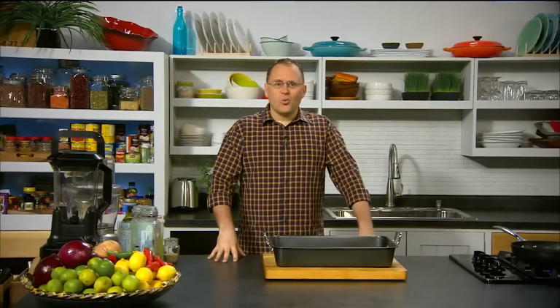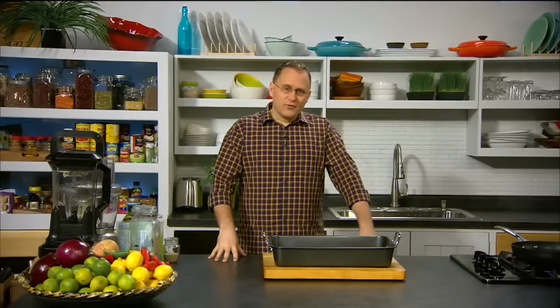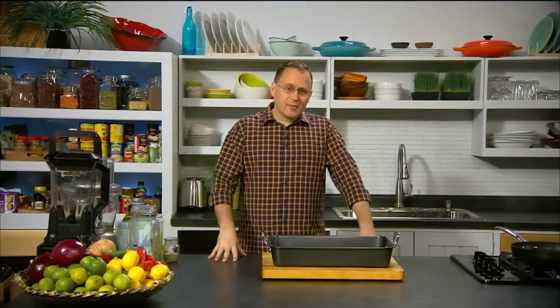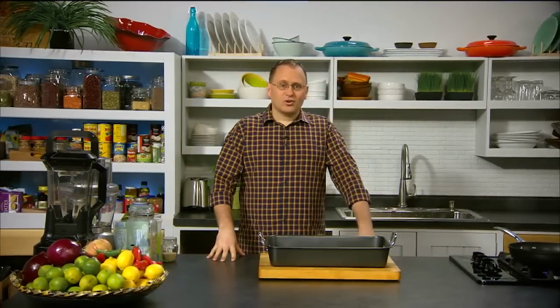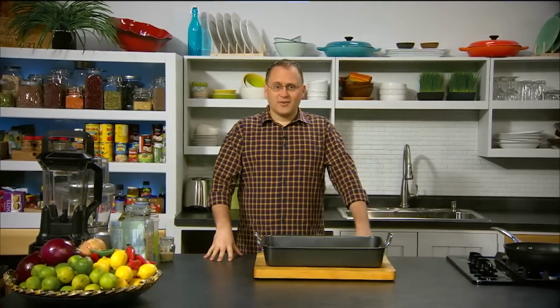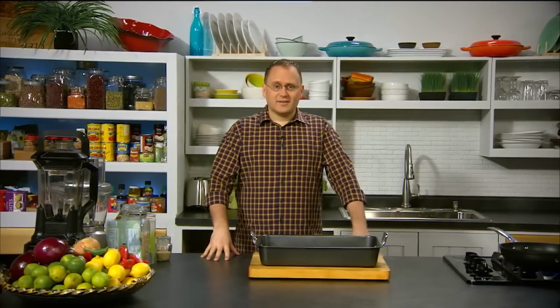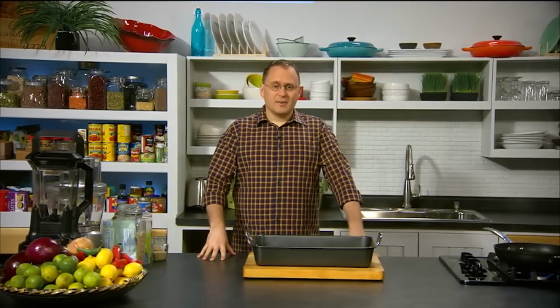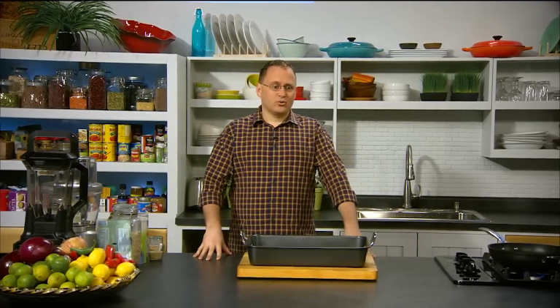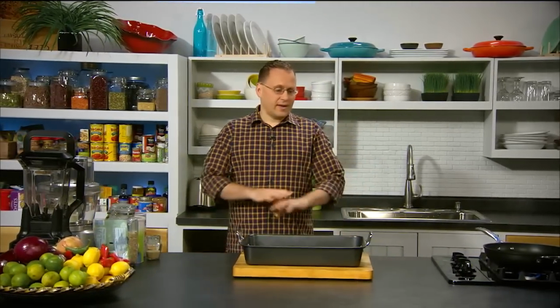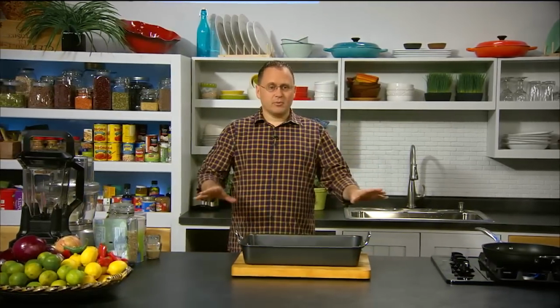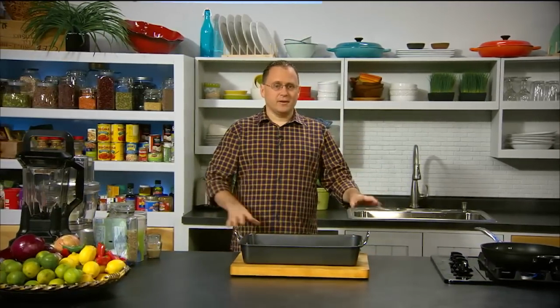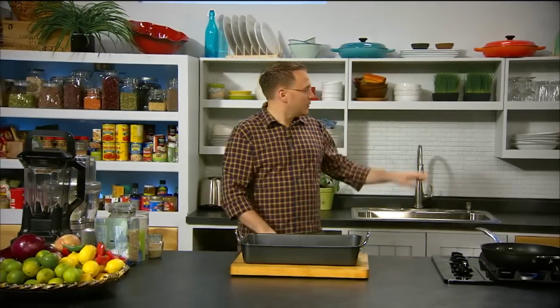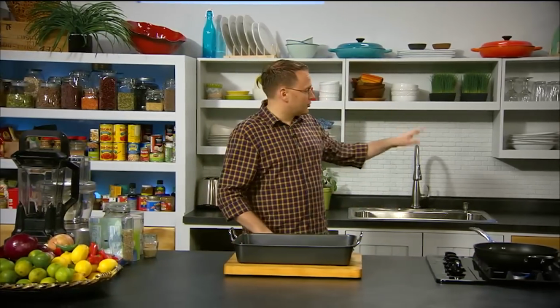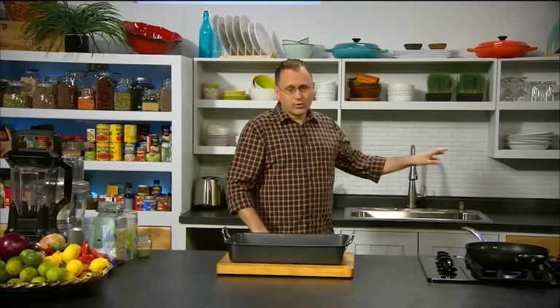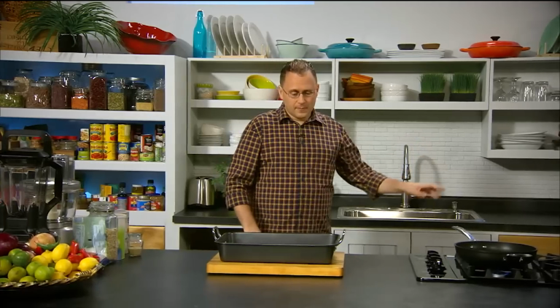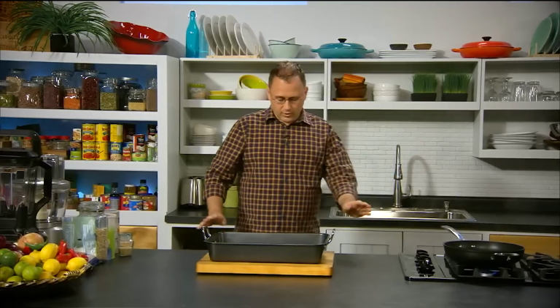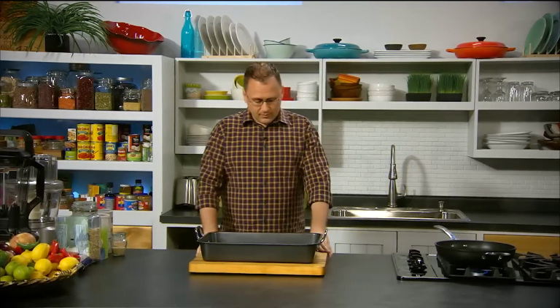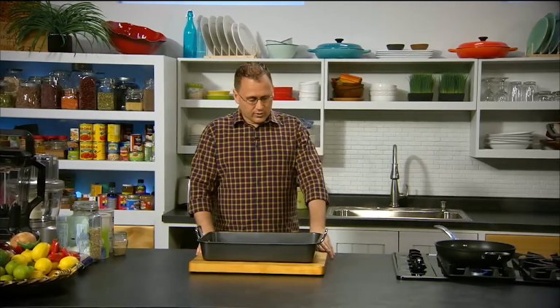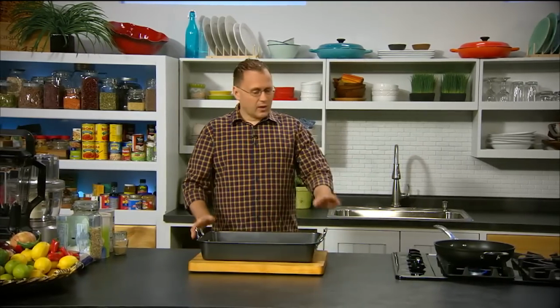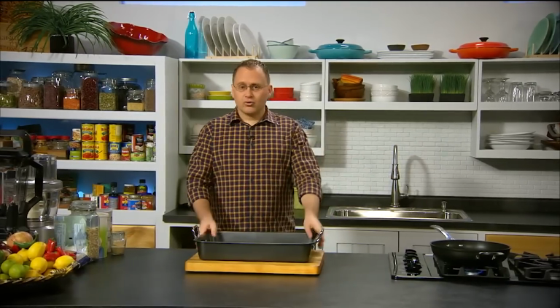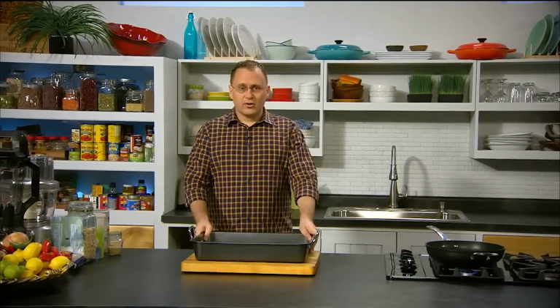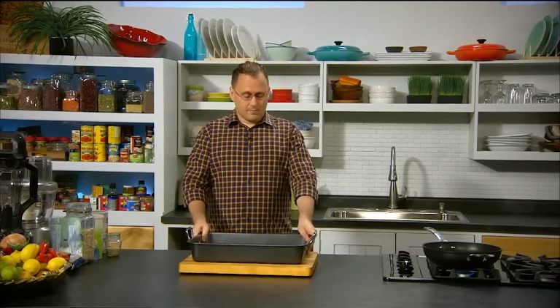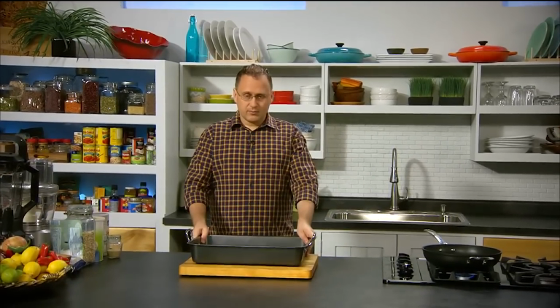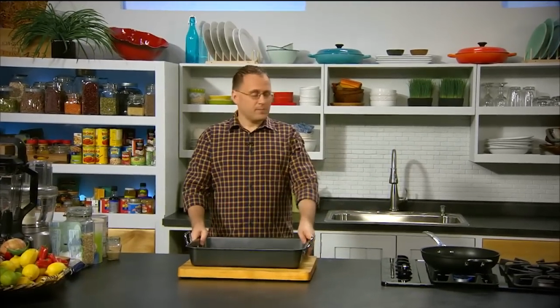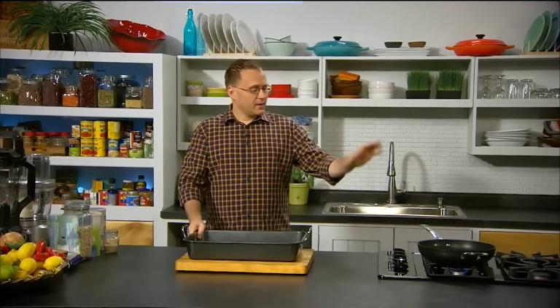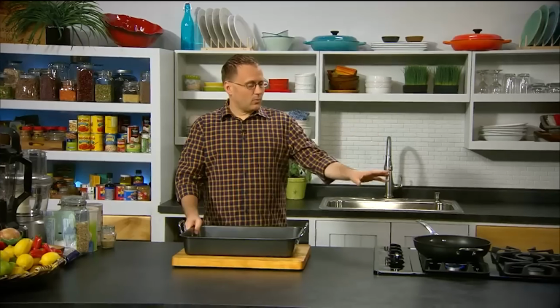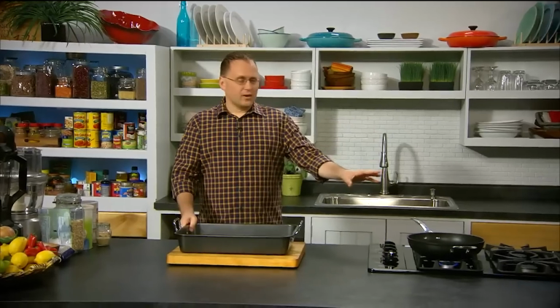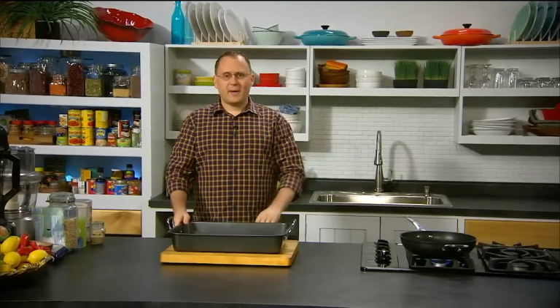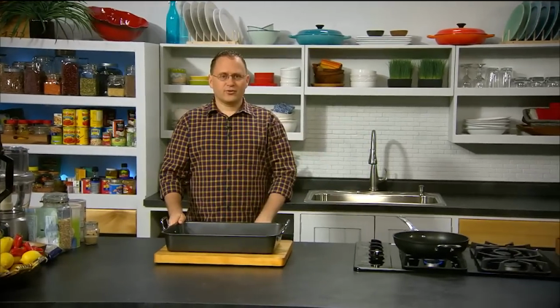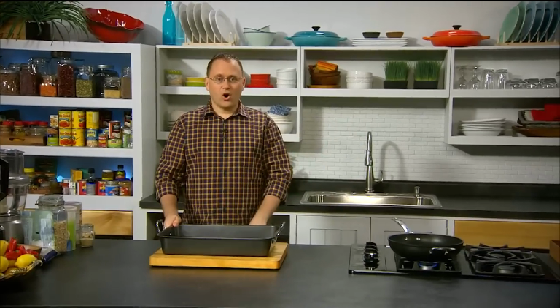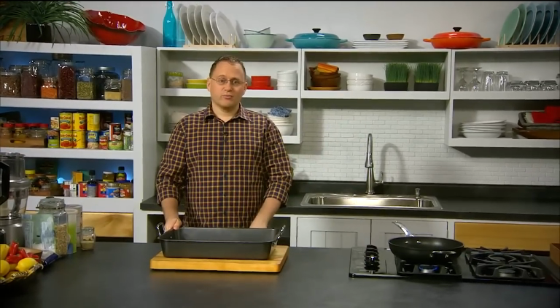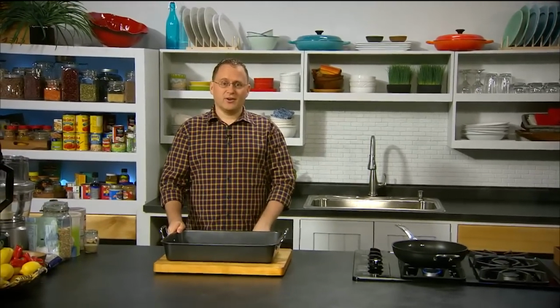The first thing about cooking fast is making sure we've got everything prepared. We've got the jug boiled, we've got a cutting board, a tray on the cutting board, and a pan on the stove hot and ready to go.